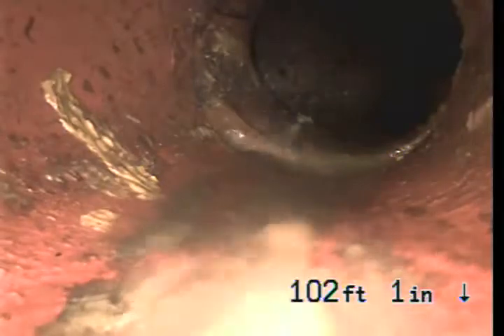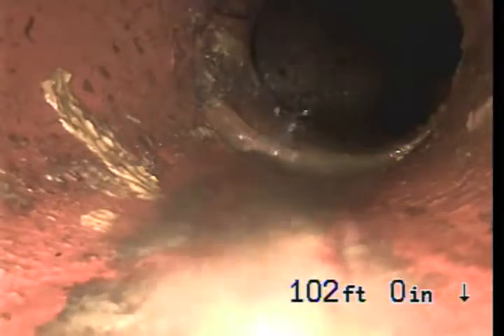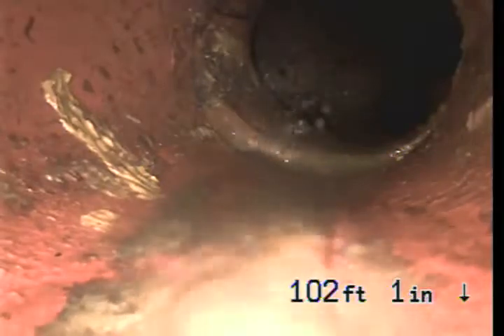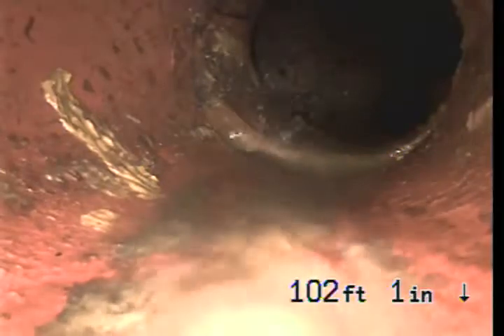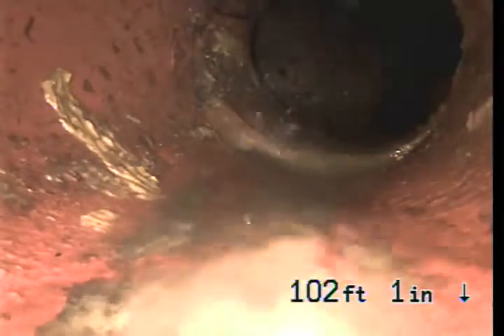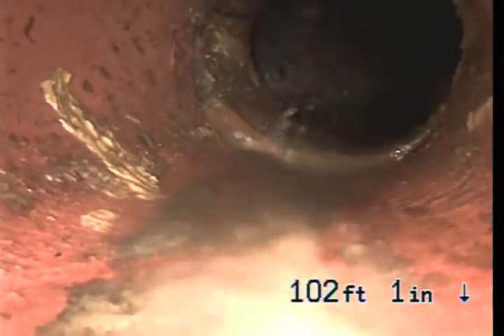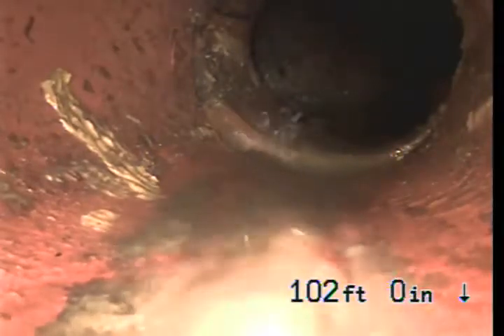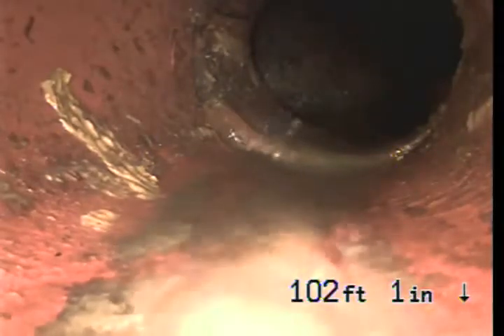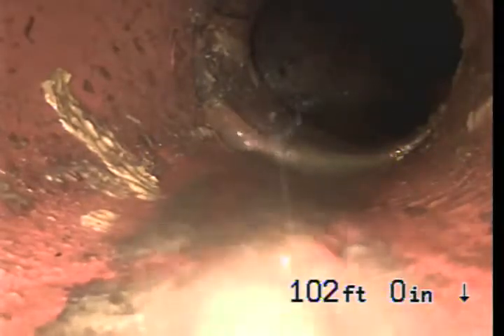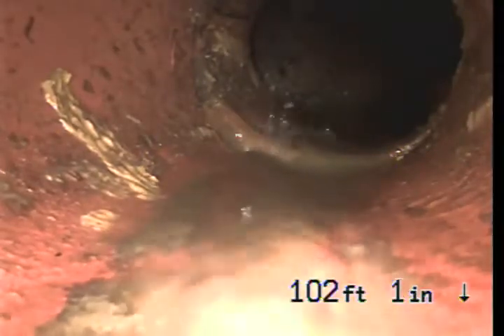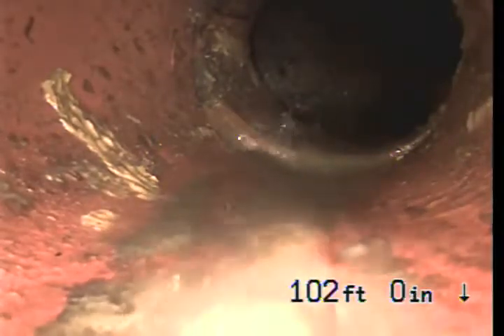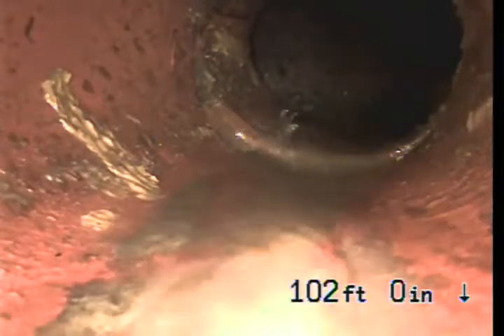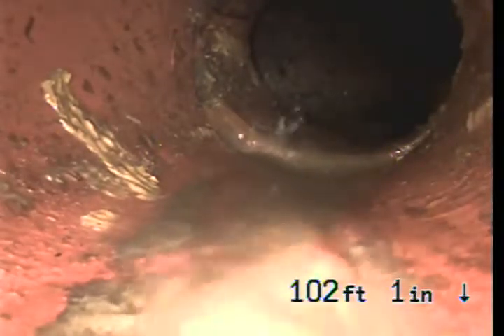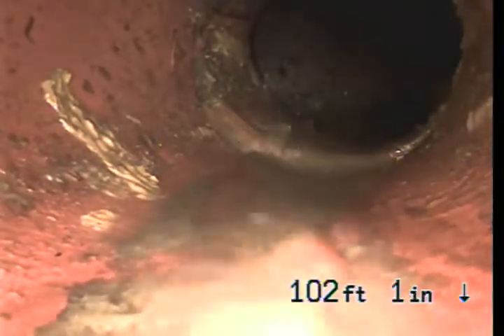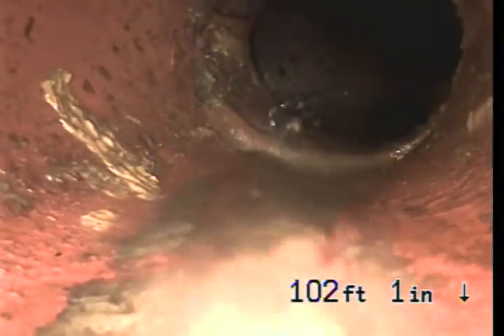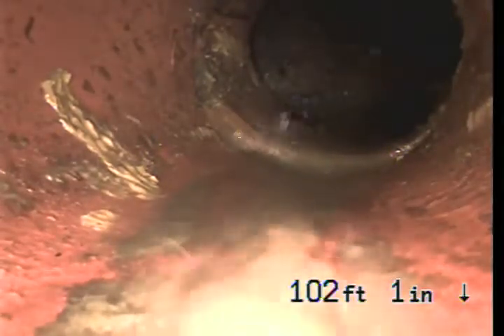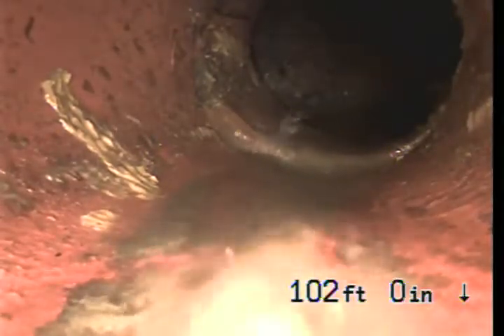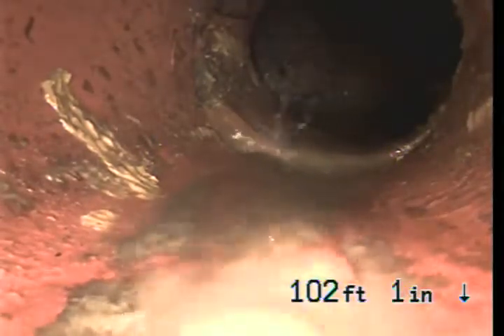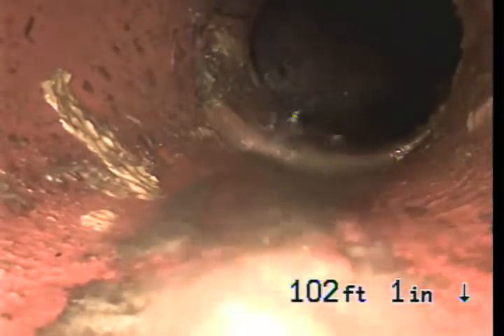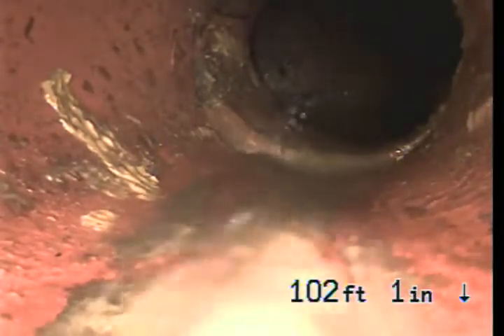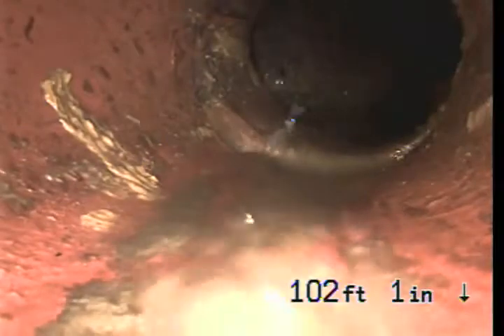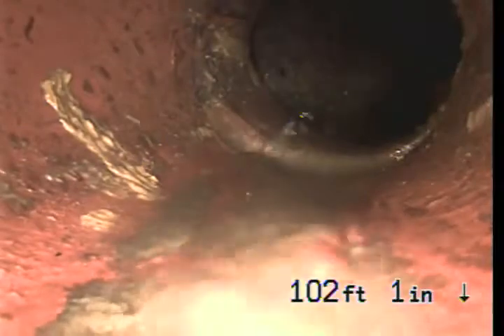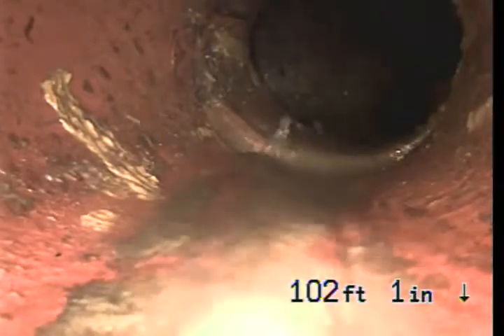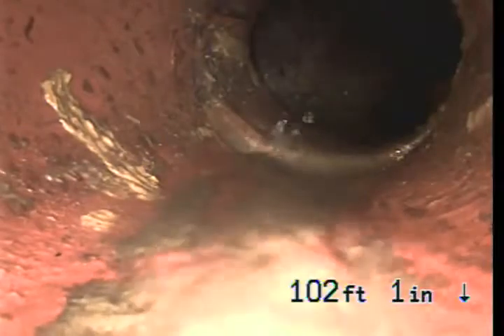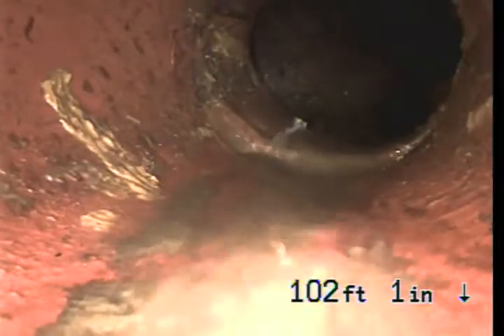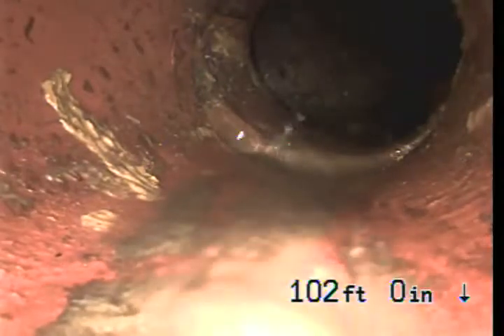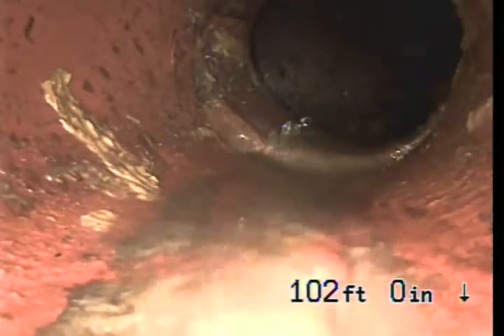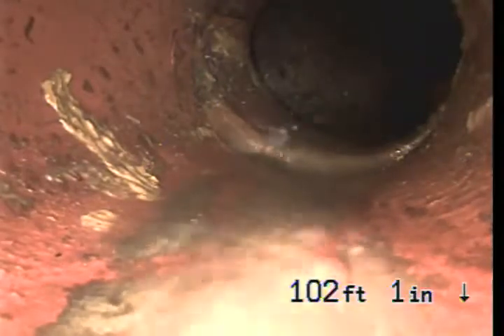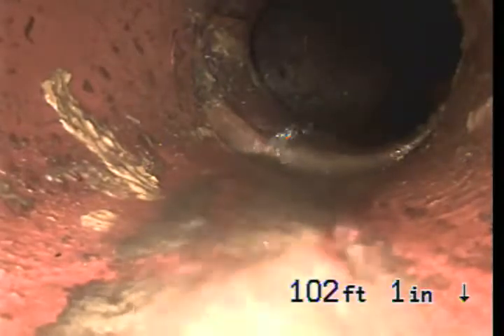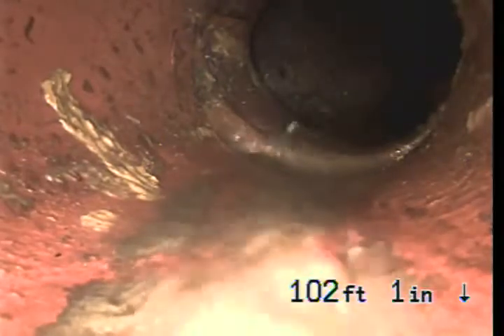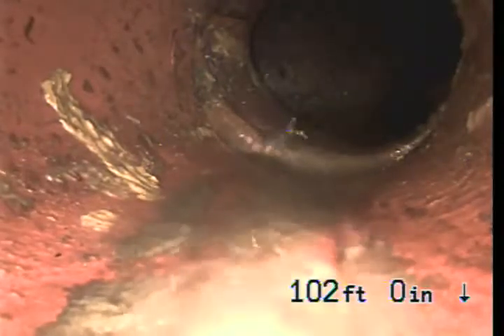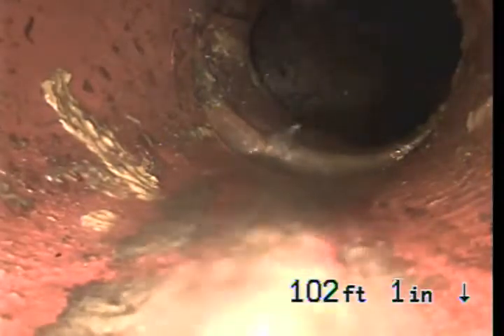We are at 1390 Simpson Ferry Road in New Cumberland. We are looking at the mainline connection. We are in terra cotta pipe.